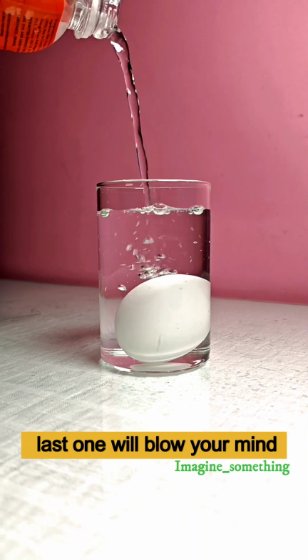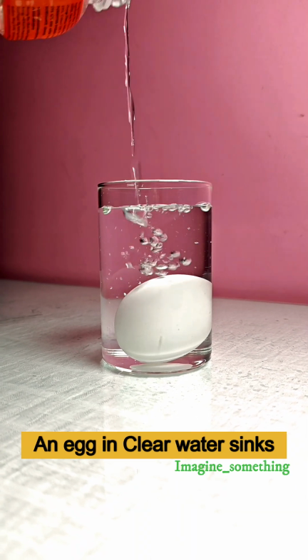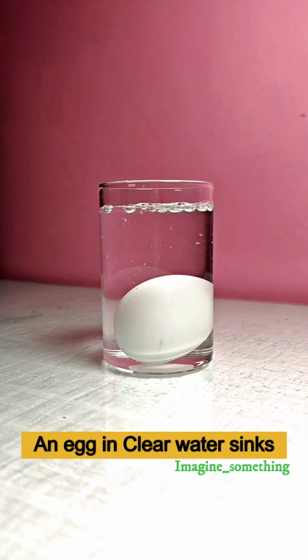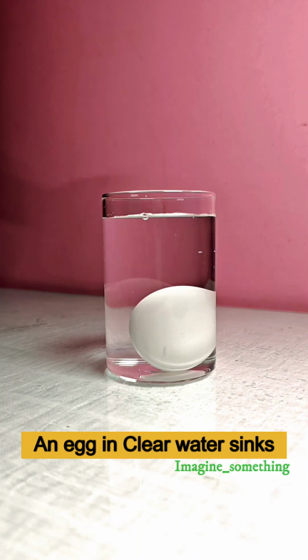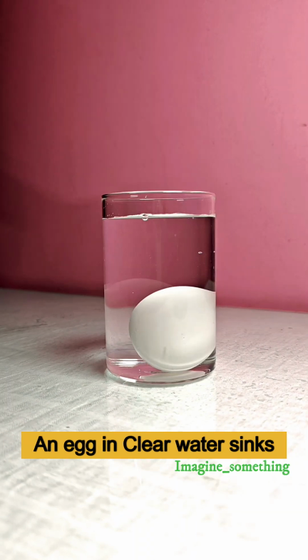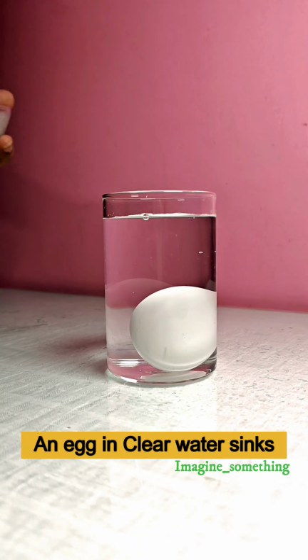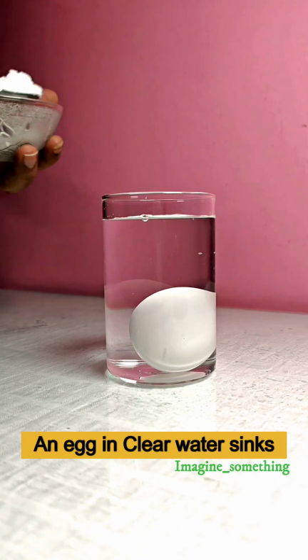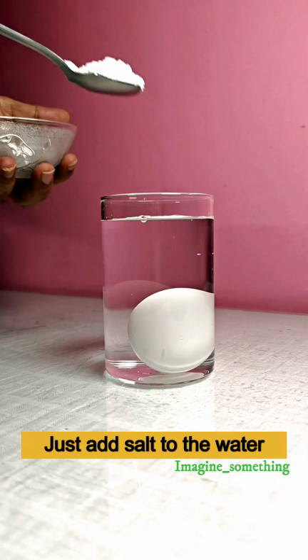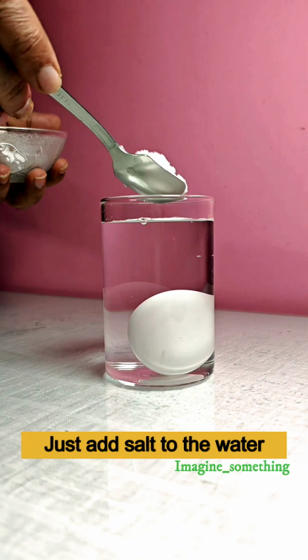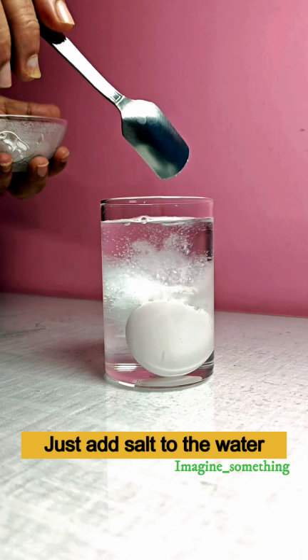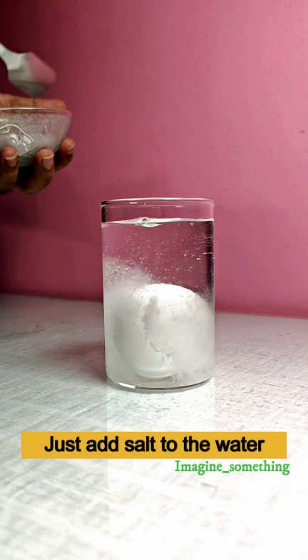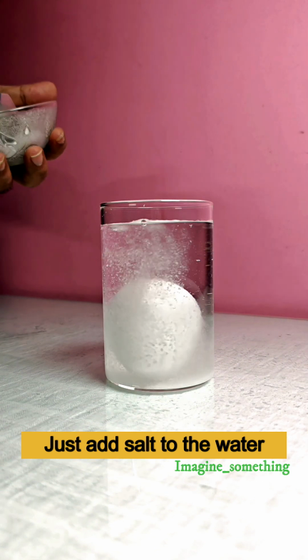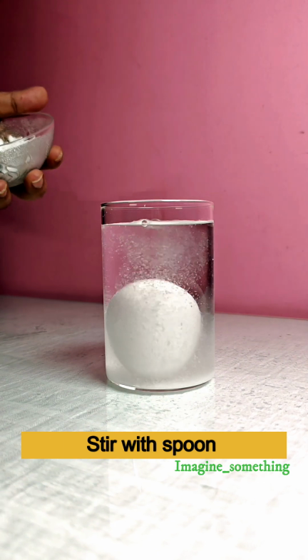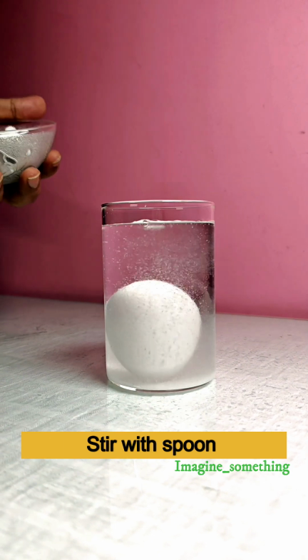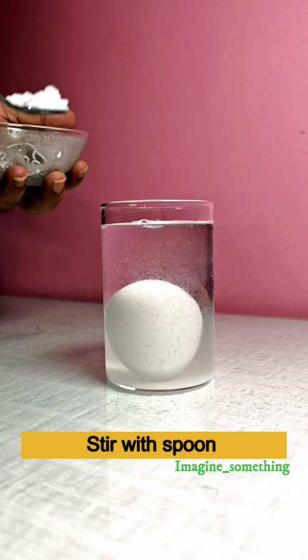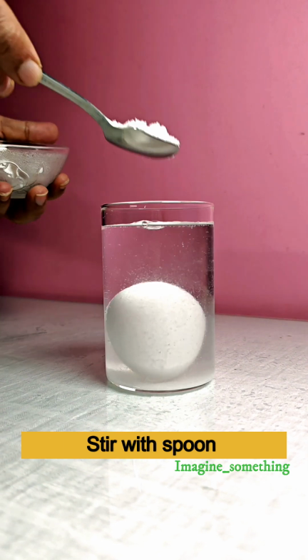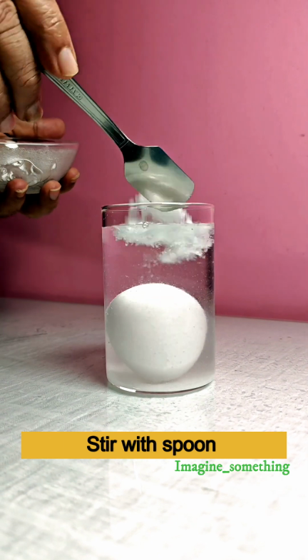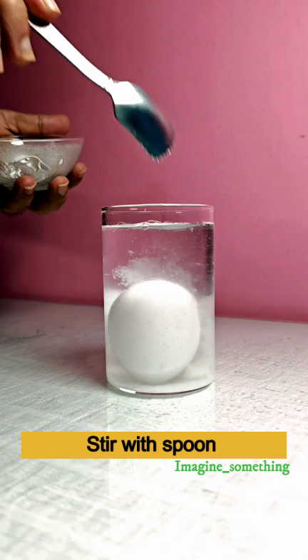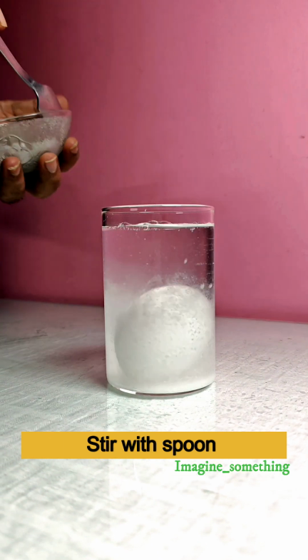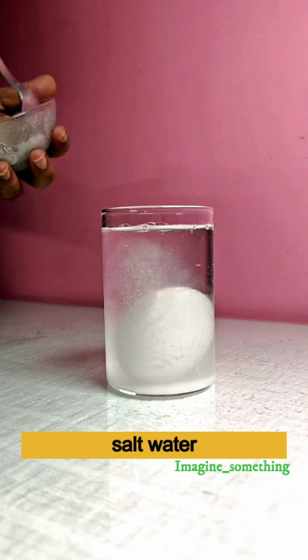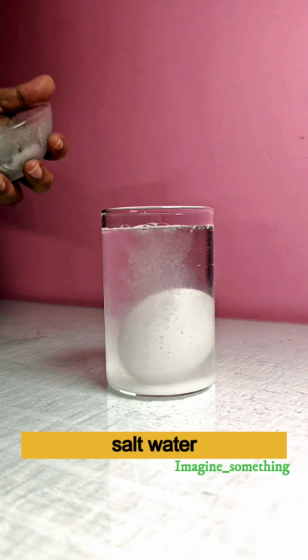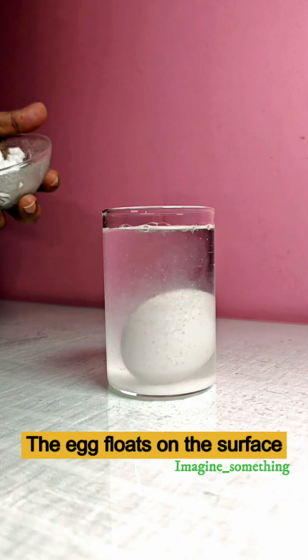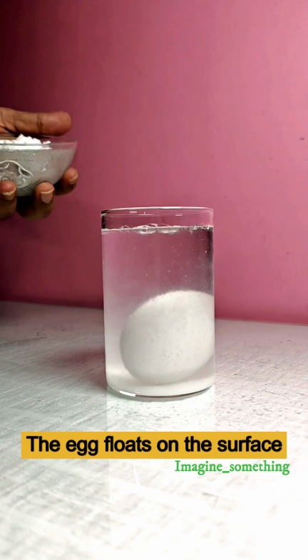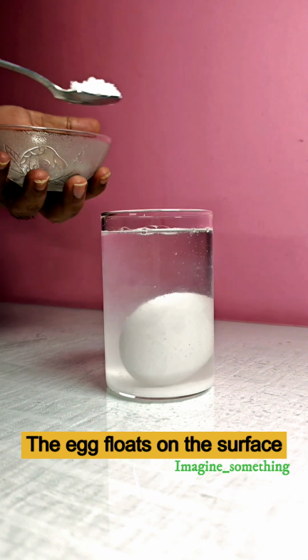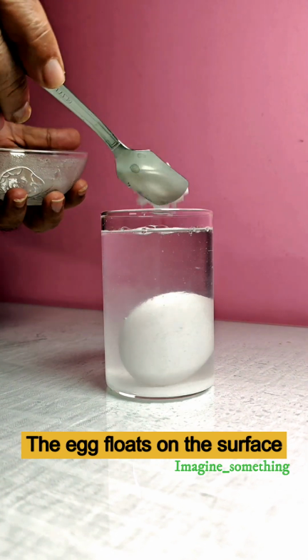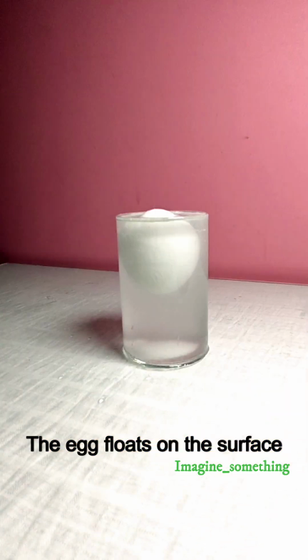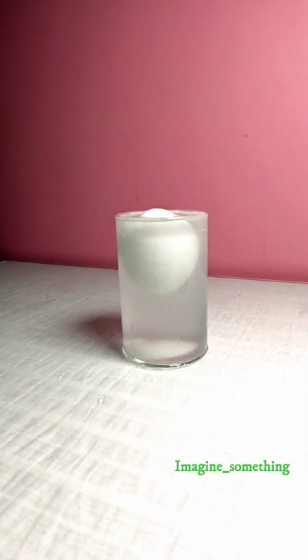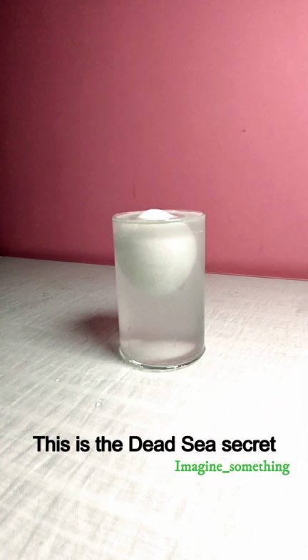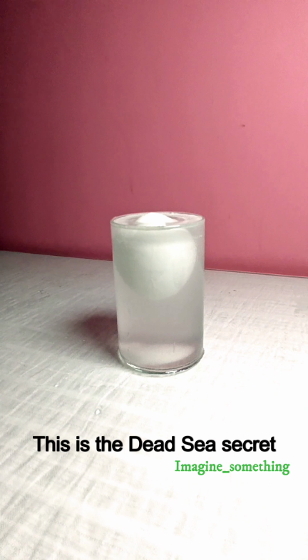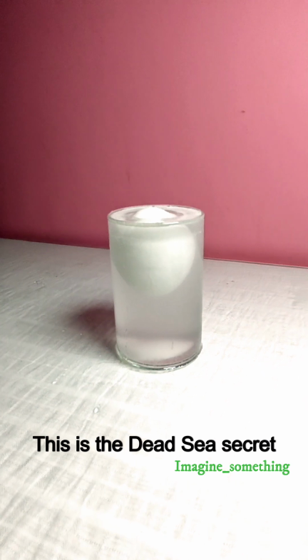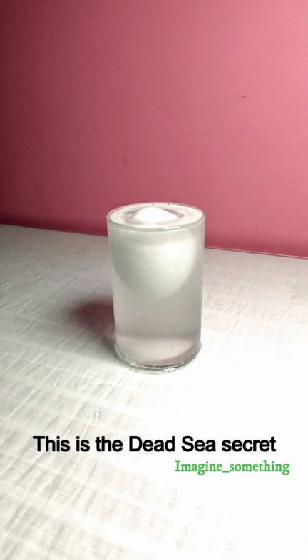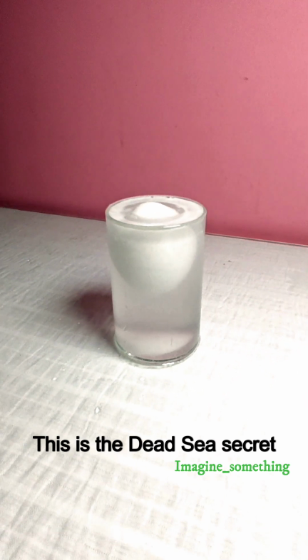An egg in clear water sinks. Just add salt to the water, stir with a spoon, and then put the egg in the salt water. The egg floats on the surface. This is the Dead Sea secret.